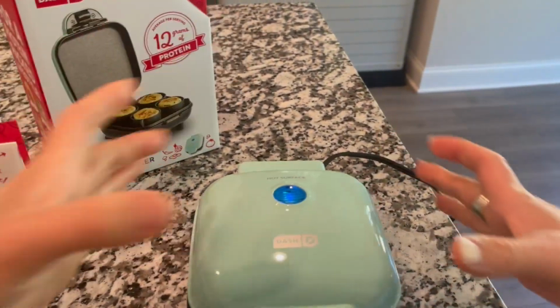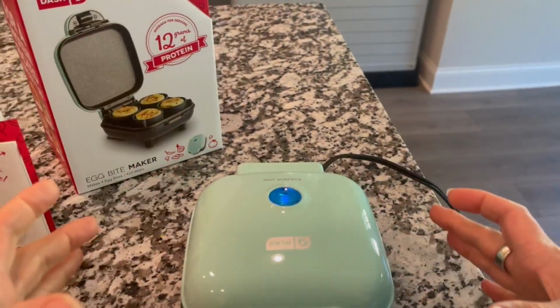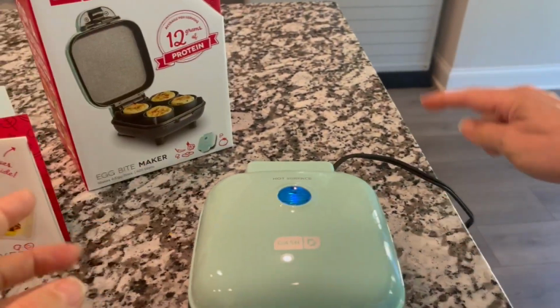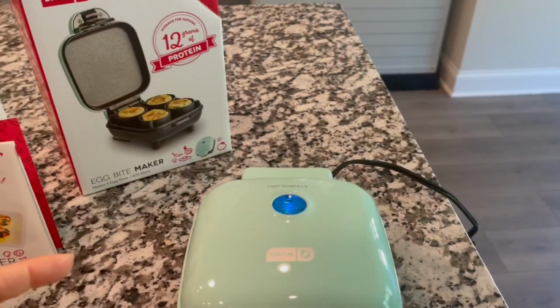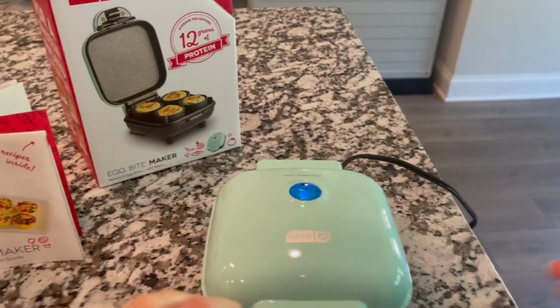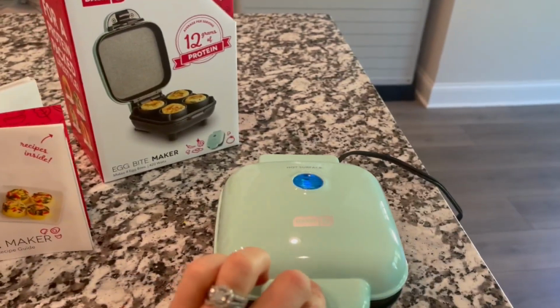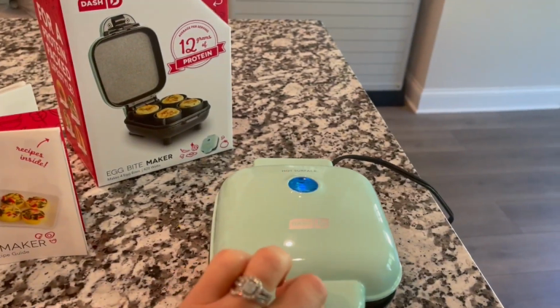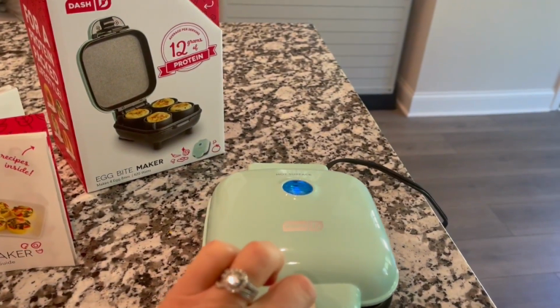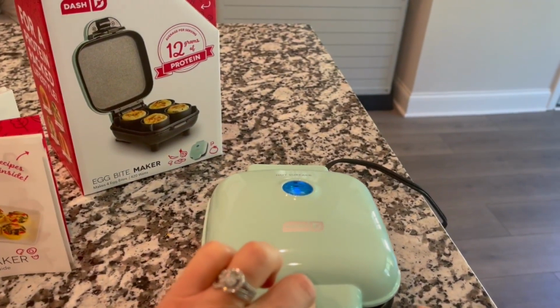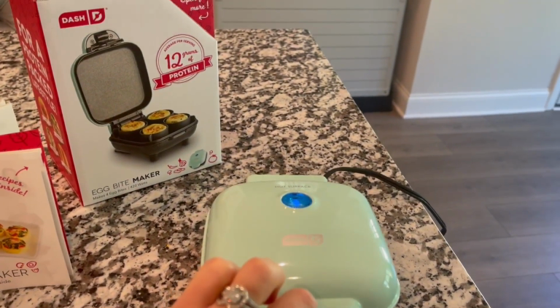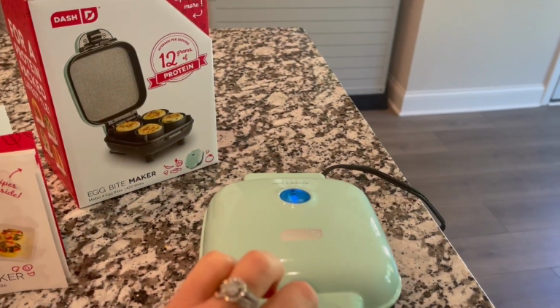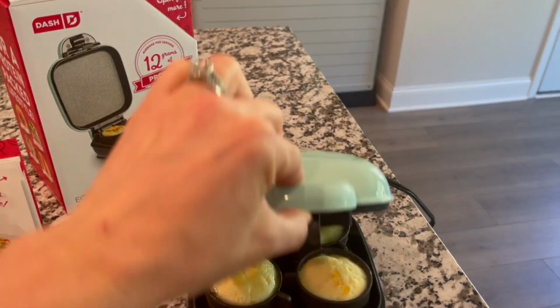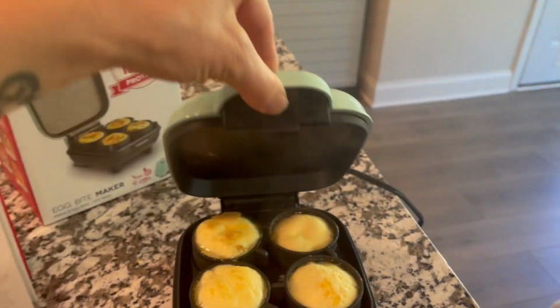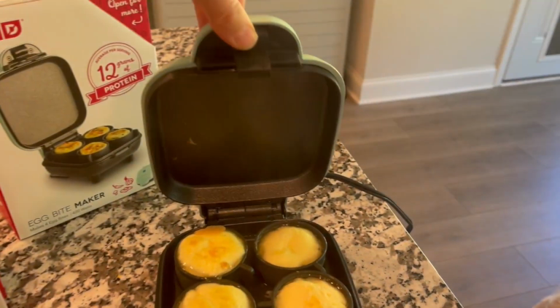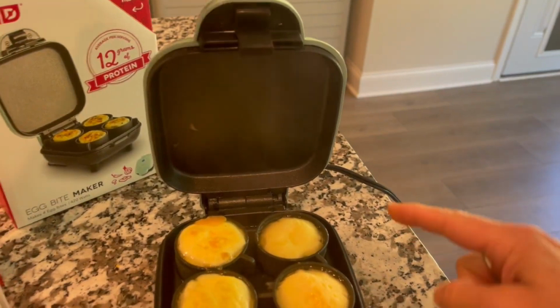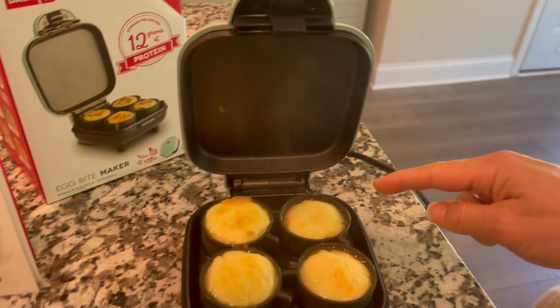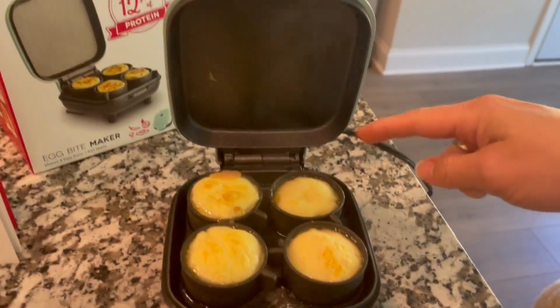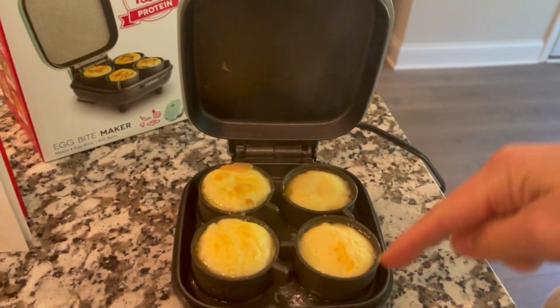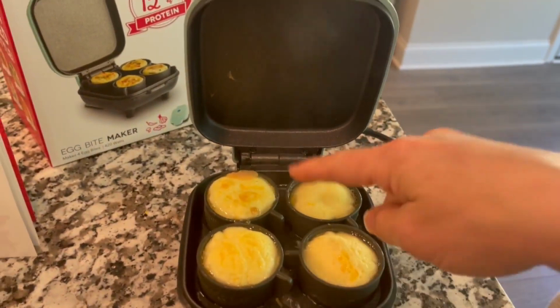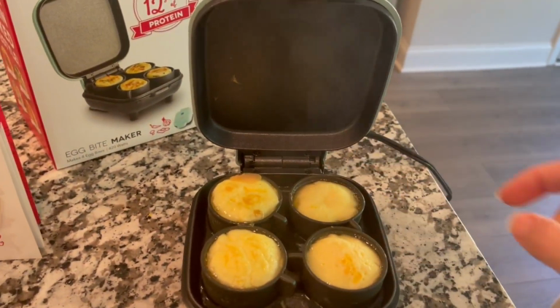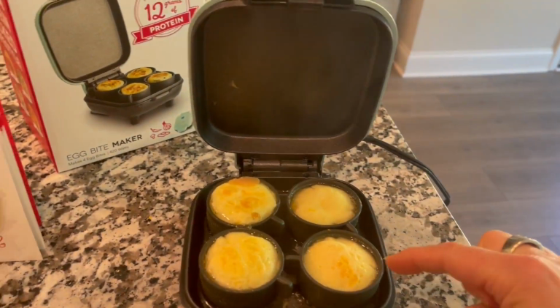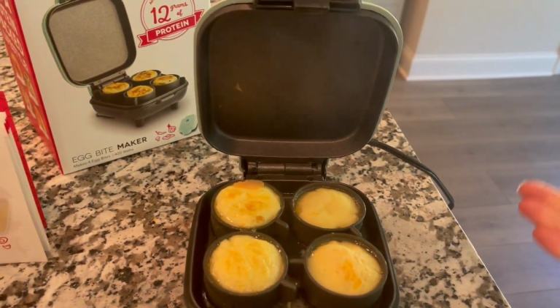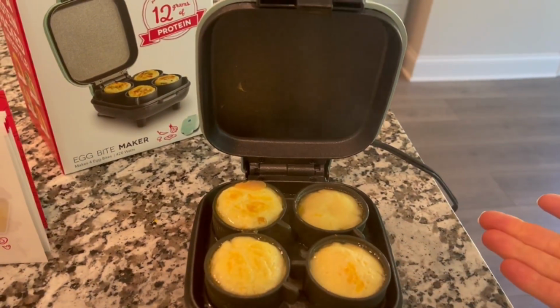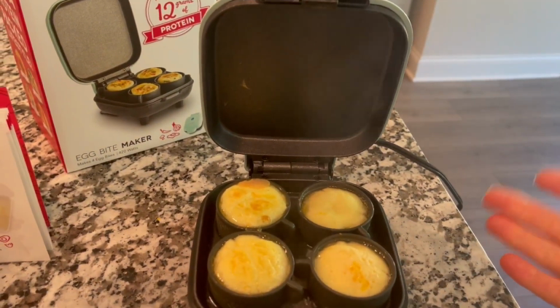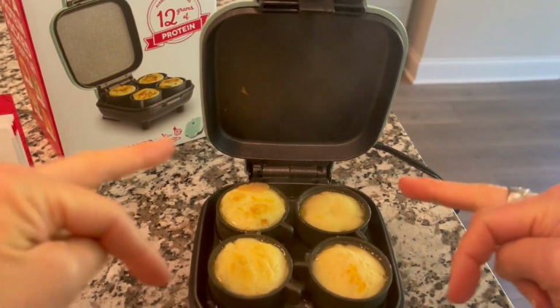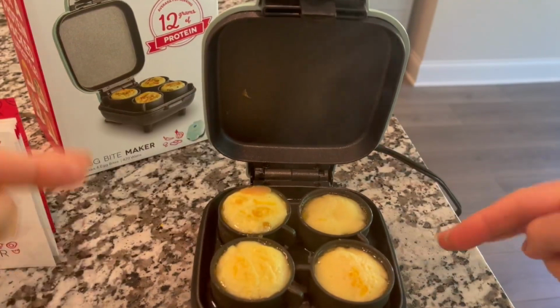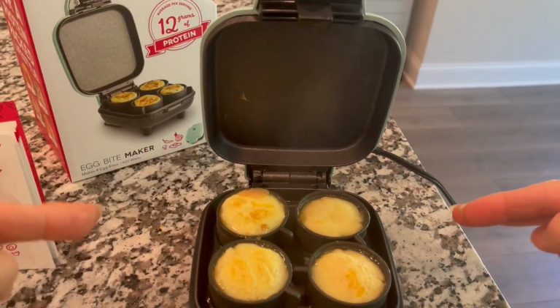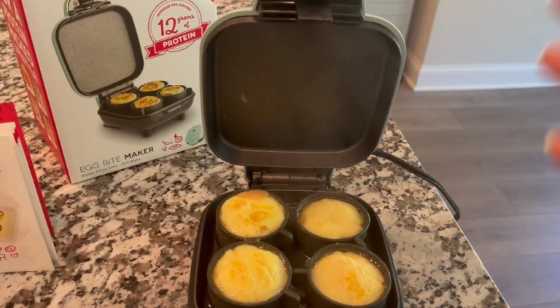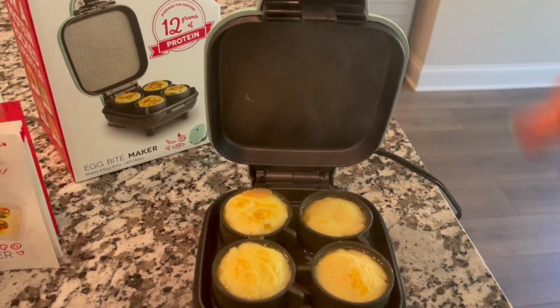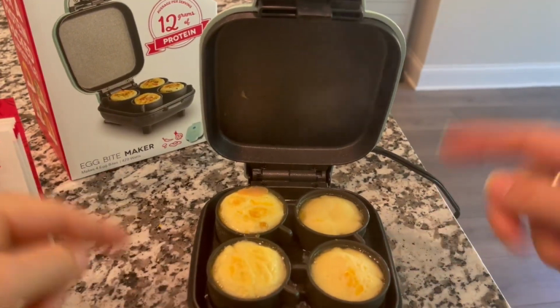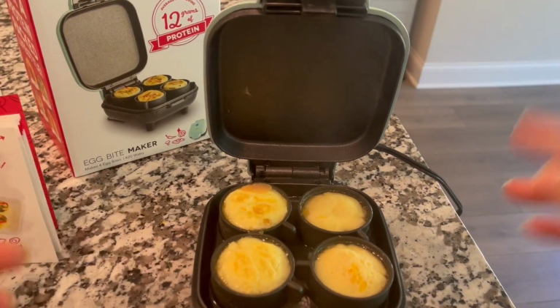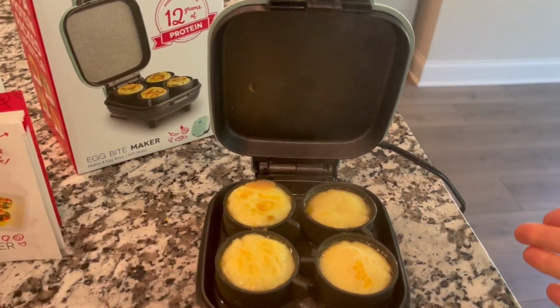This is basically the device — it does plug in. It comes with four silicone cups so it doesn't stick, and the four of them will hold two eggs.